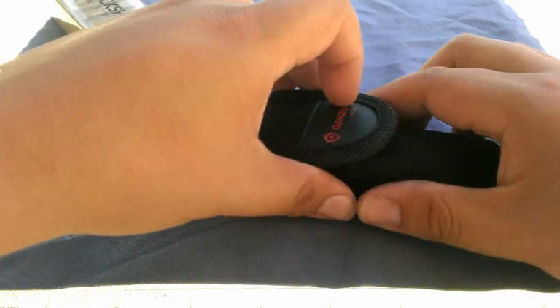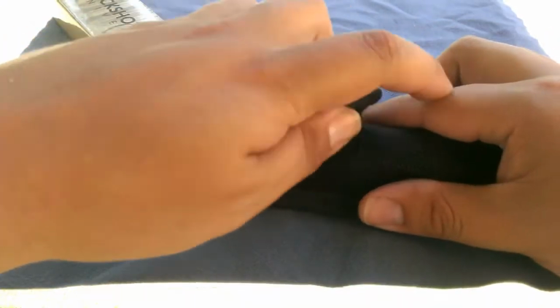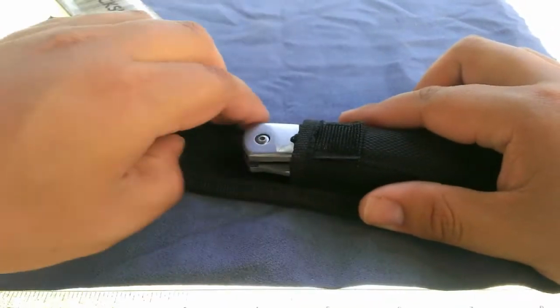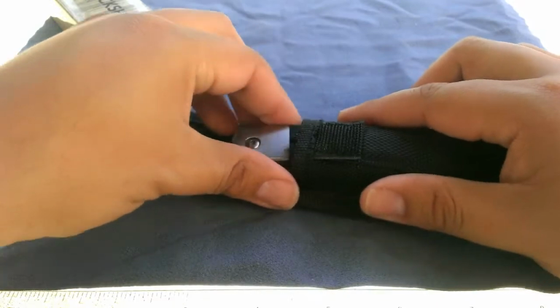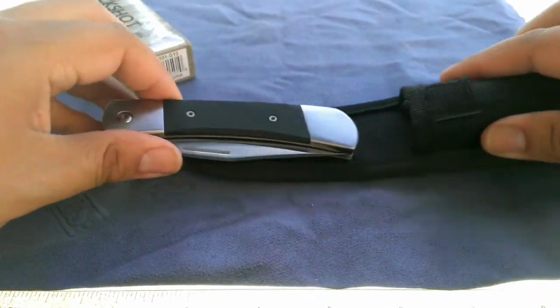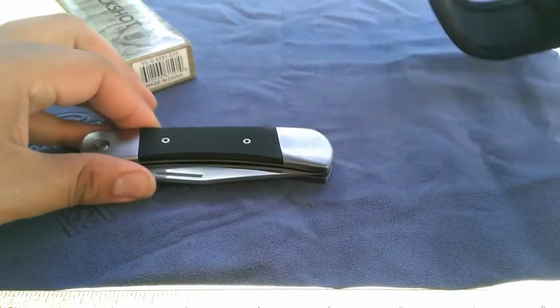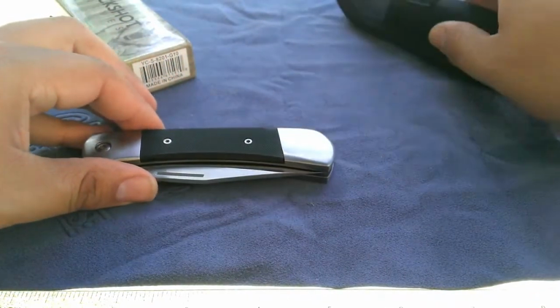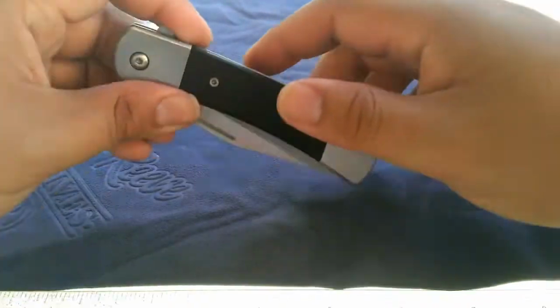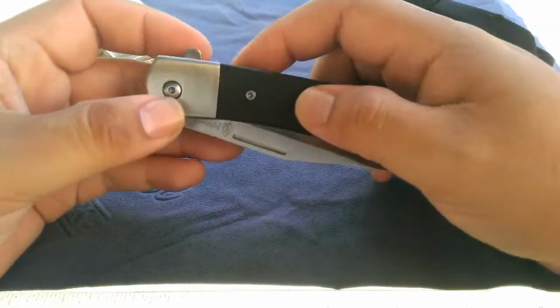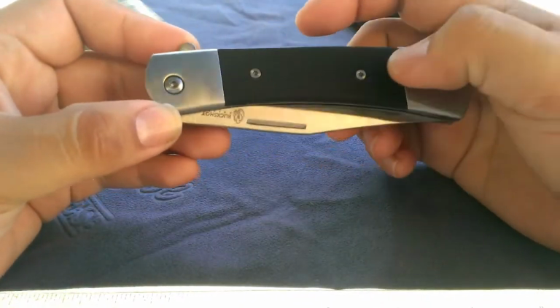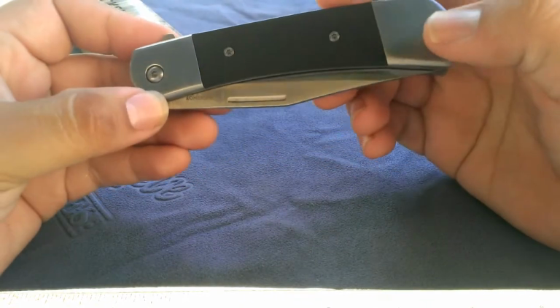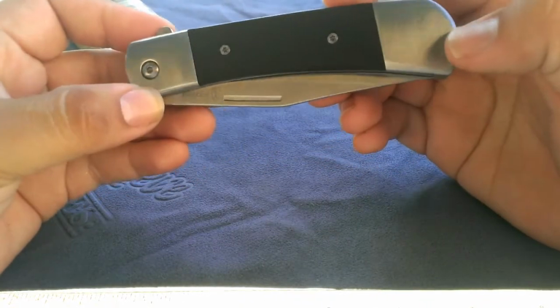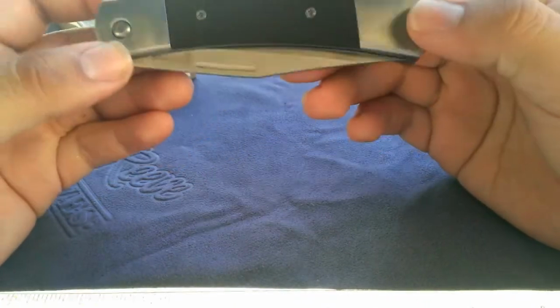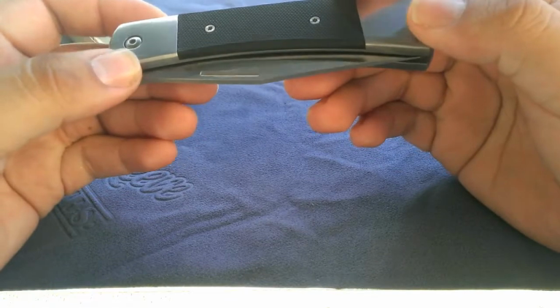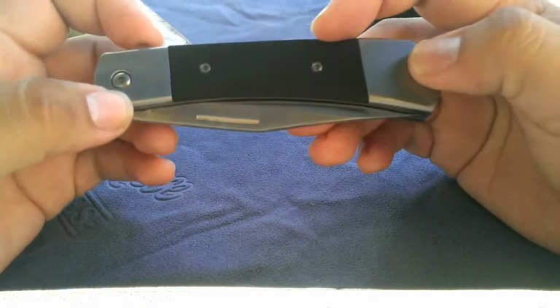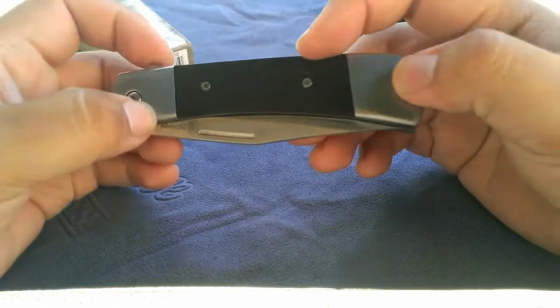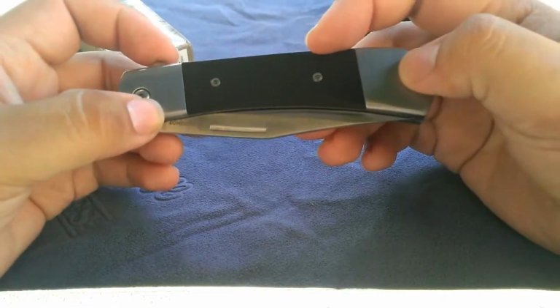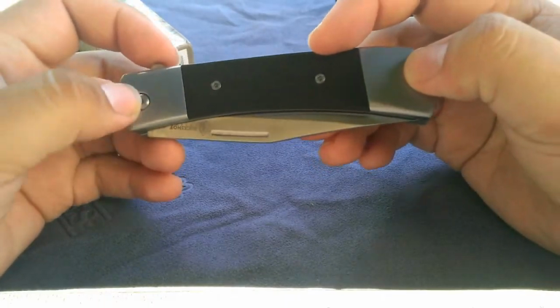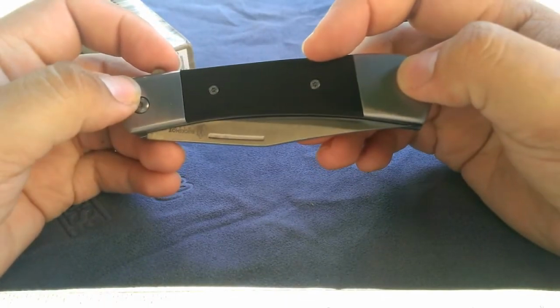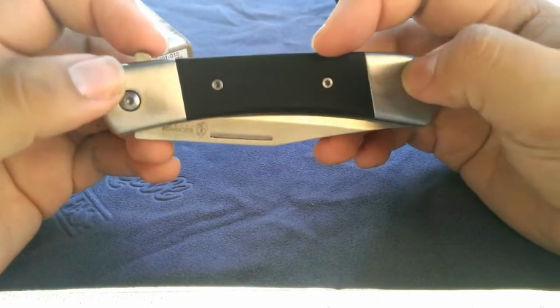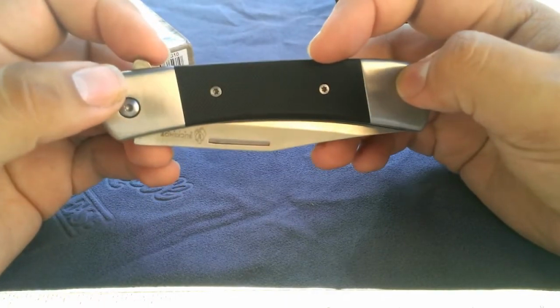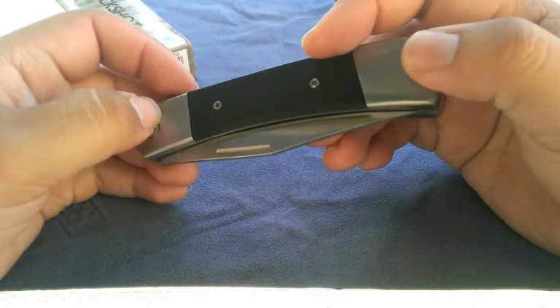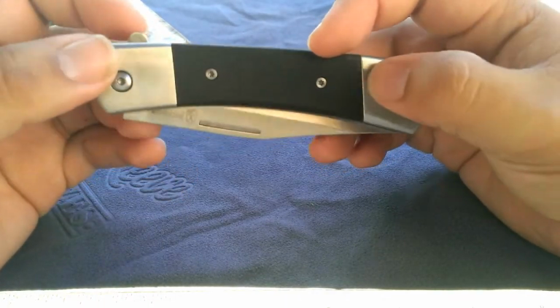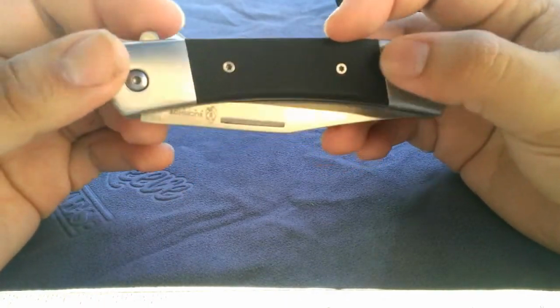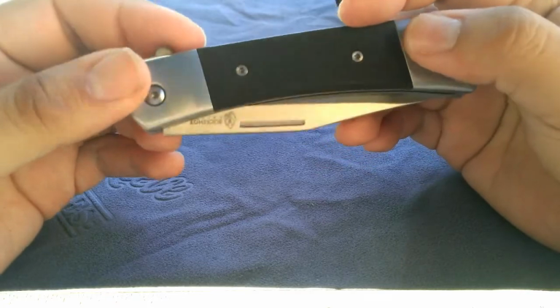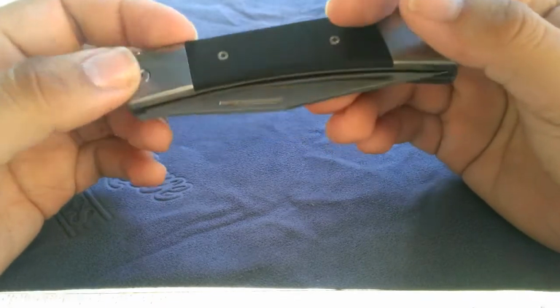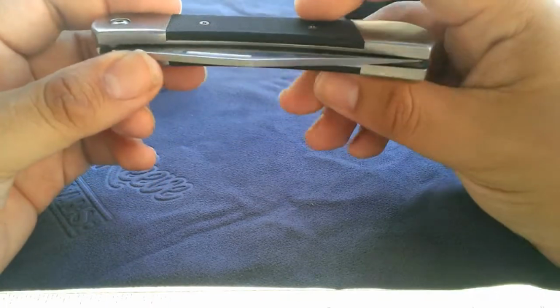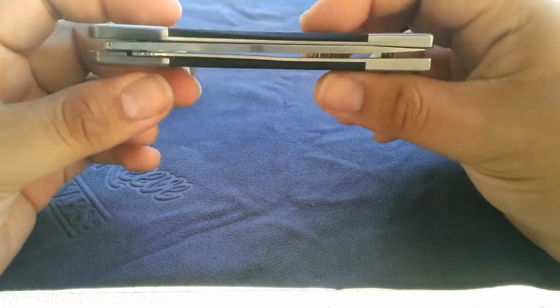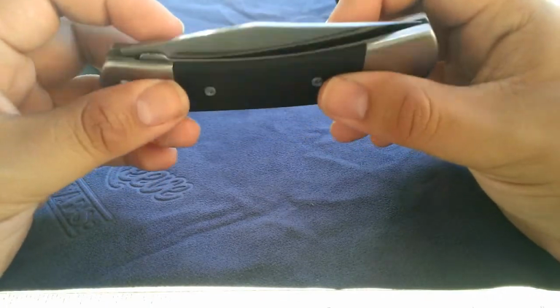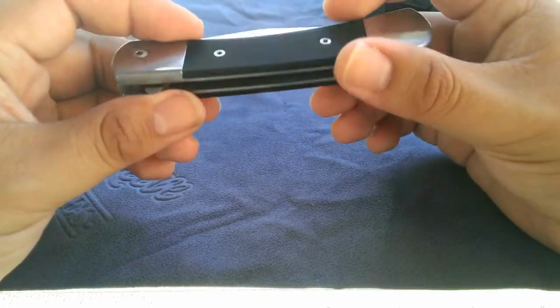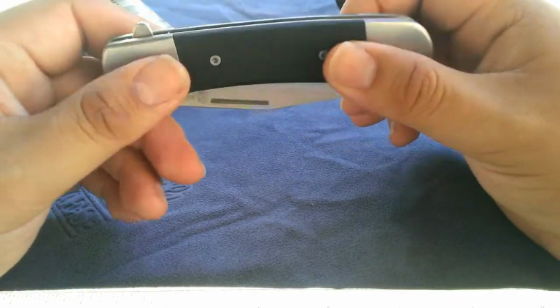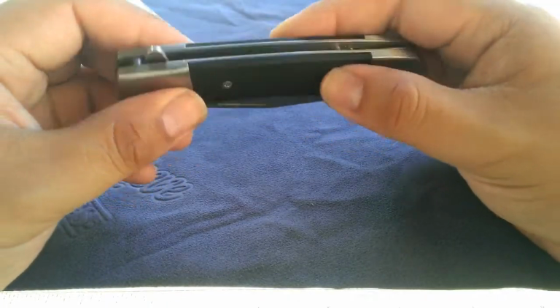It carries fine on your belt. It's not a super heavyweight knife like a lot of these Chinese knives are. It does come in at about 5 ounces even — maybe a little bit over, maybe a little bit under; my scale's not too accurate. But that's about the weight, so not a bad size at all.